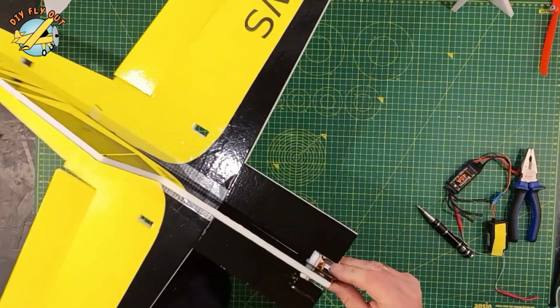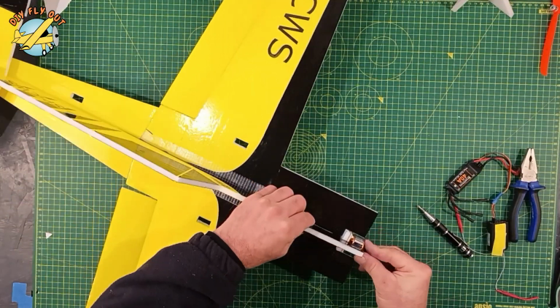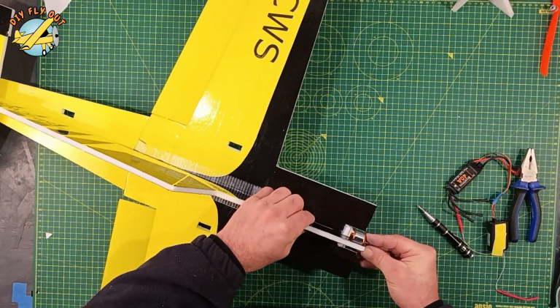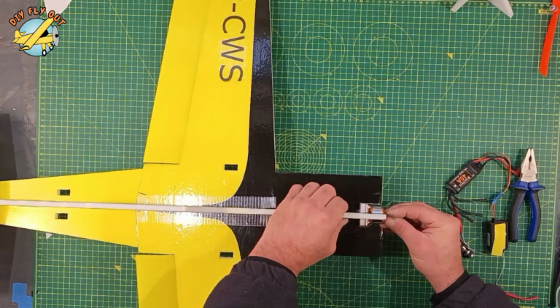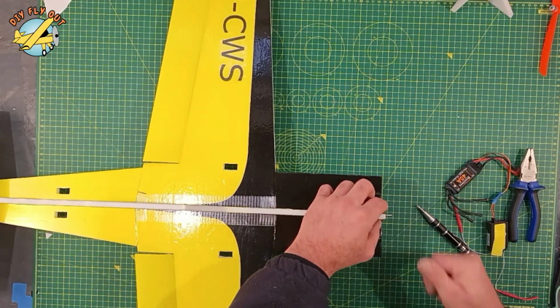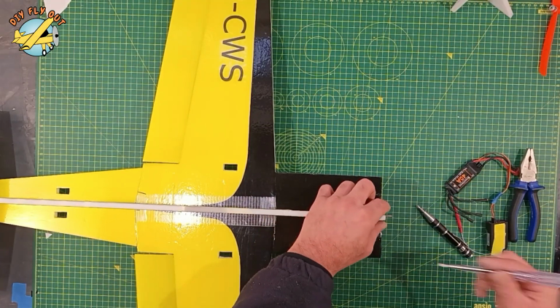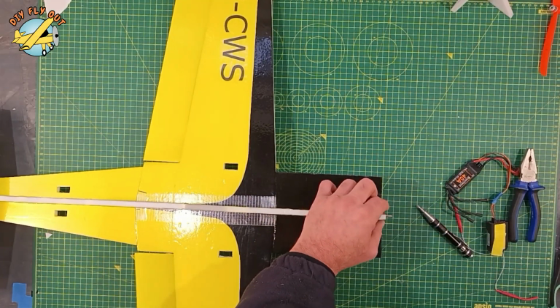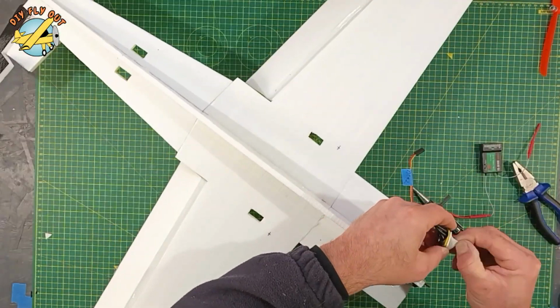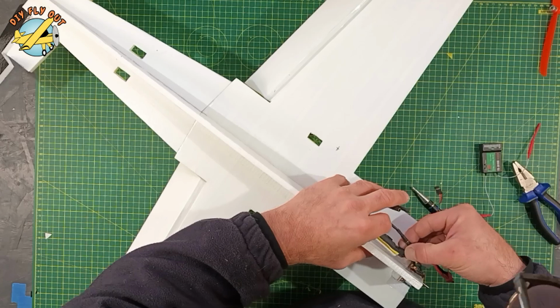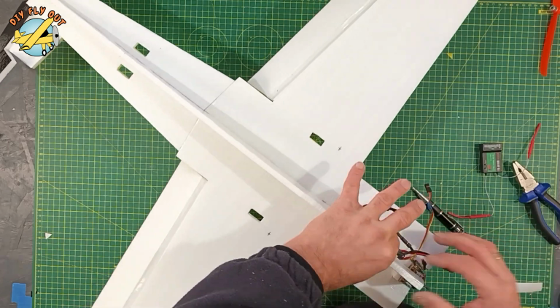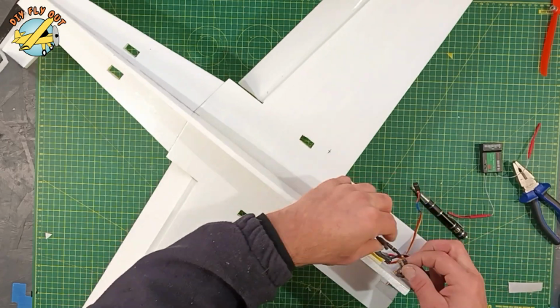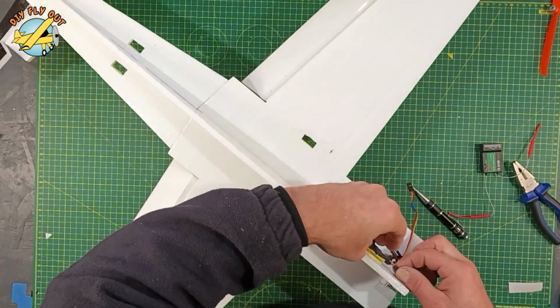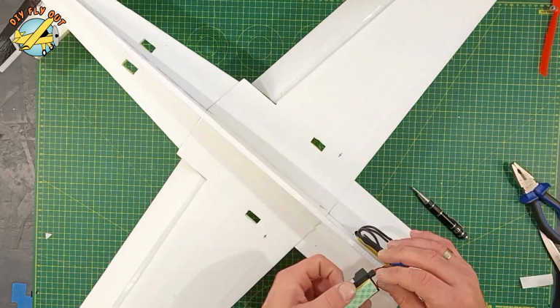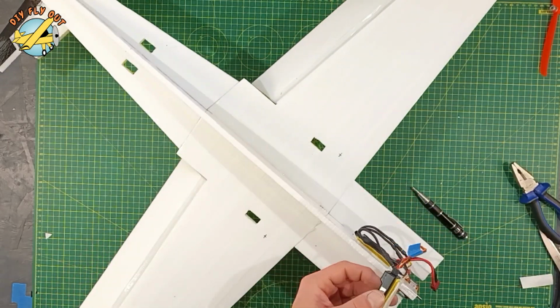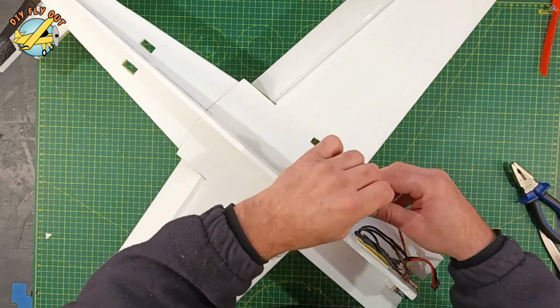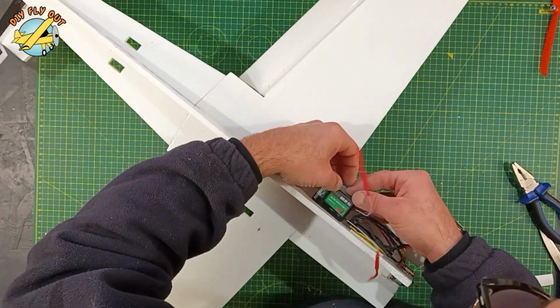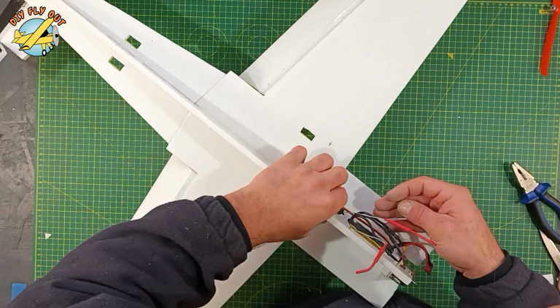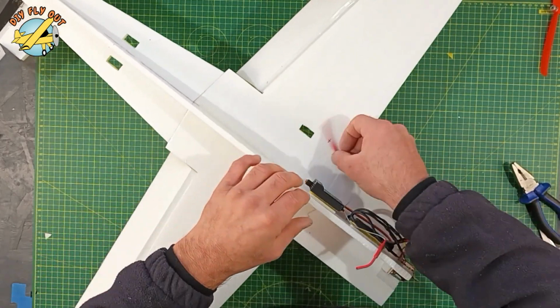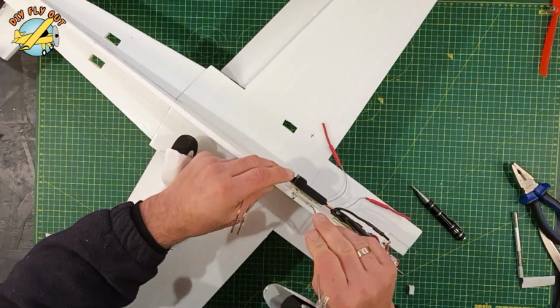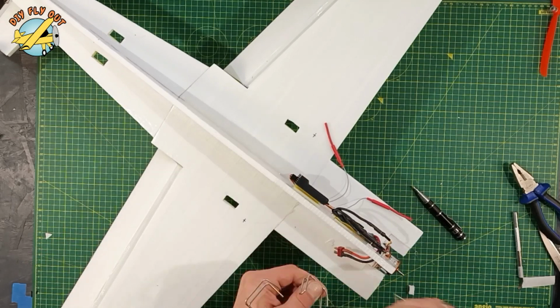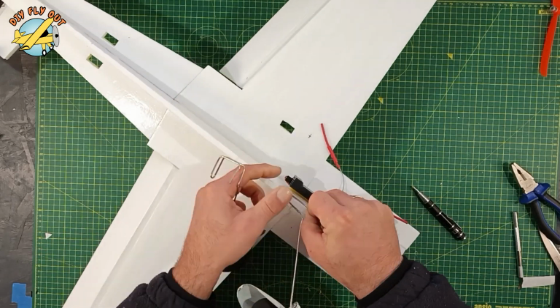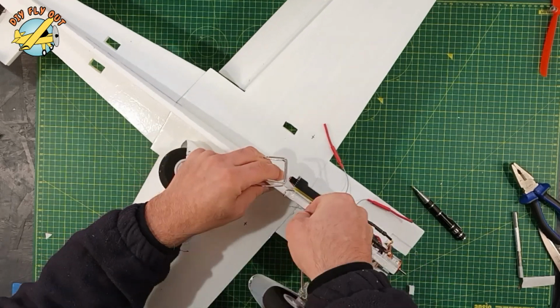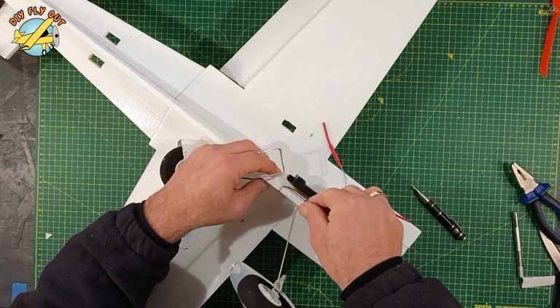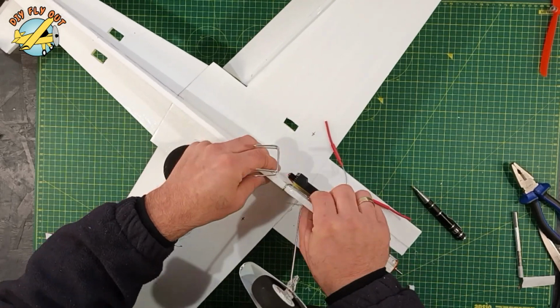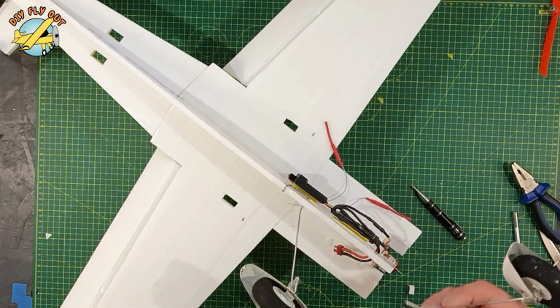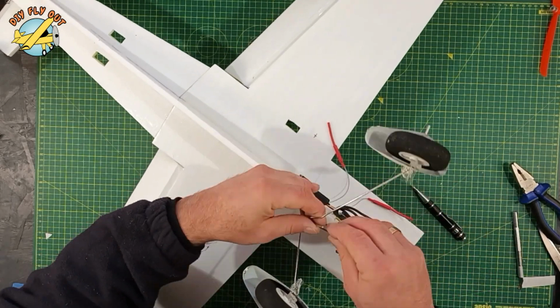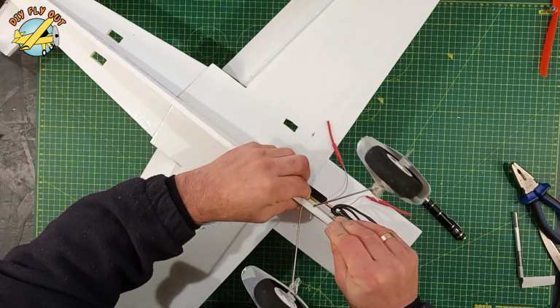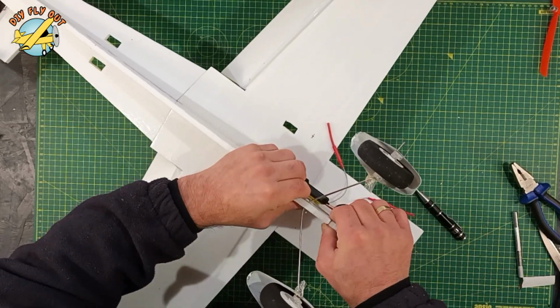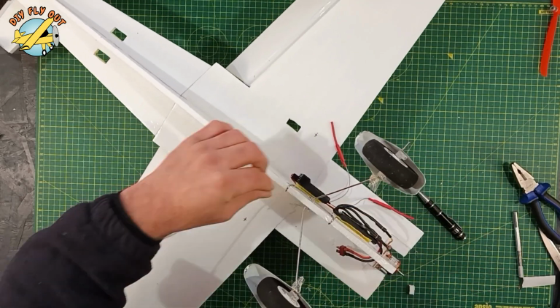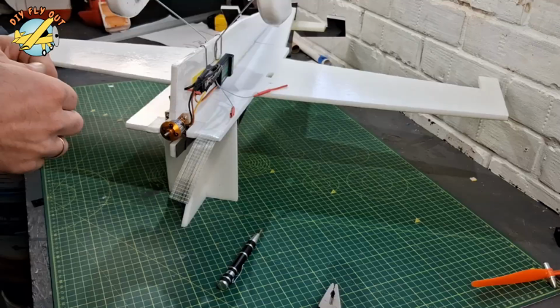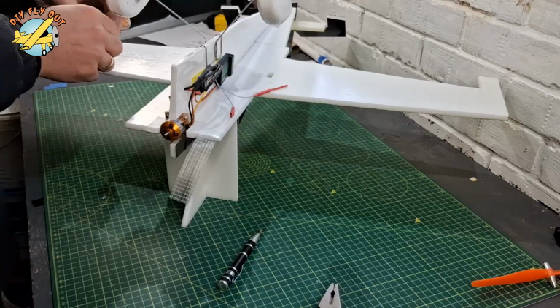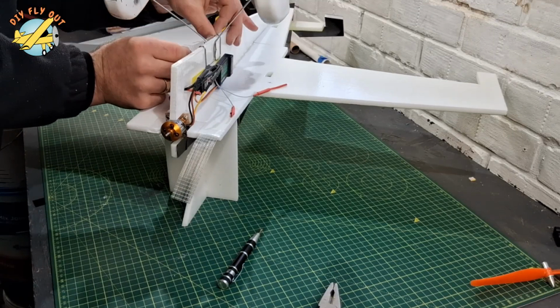The motor mount is simple — just a bit of plywood put into the pre-cut slot. I slap the electronics on using double-sided tape and Velcro. The landing gear, as you can see, I'm using from my other model. I just stripped the Sea Sparrow — that saves me time.